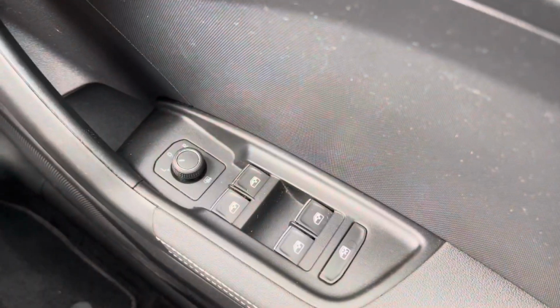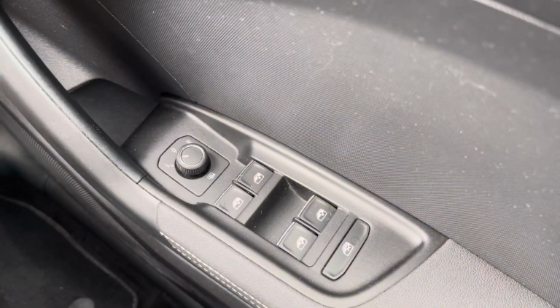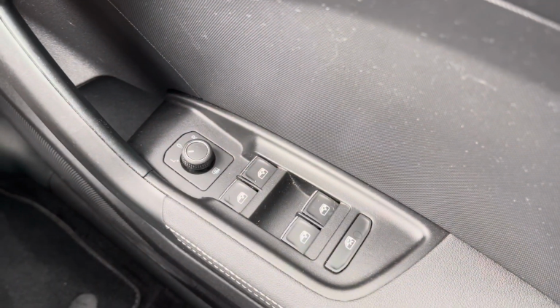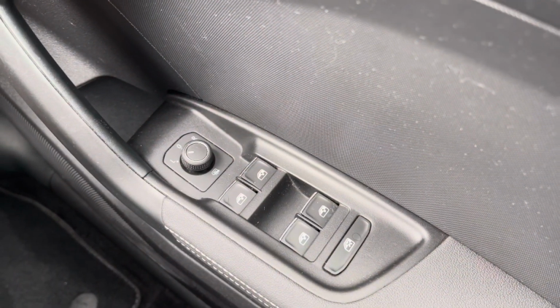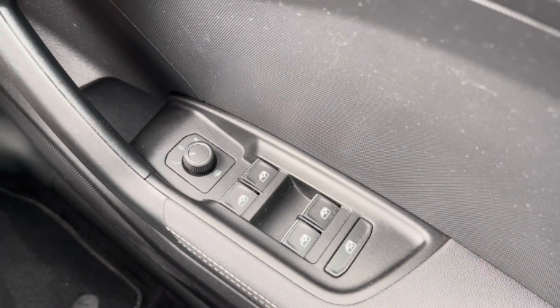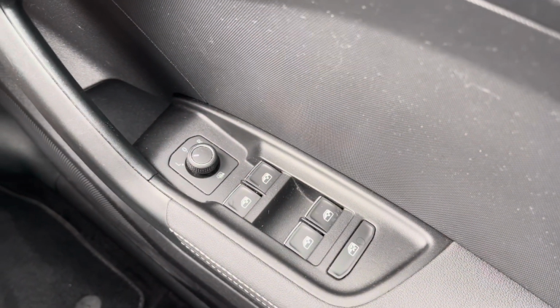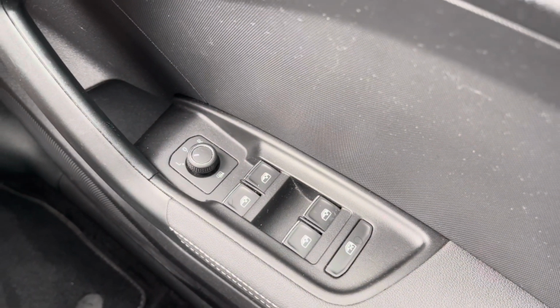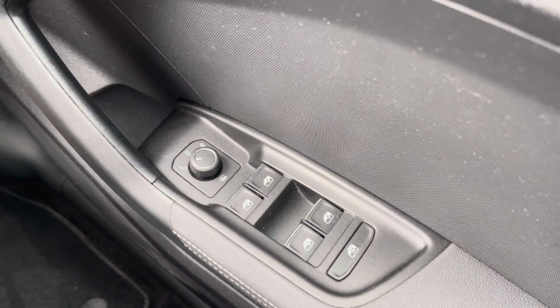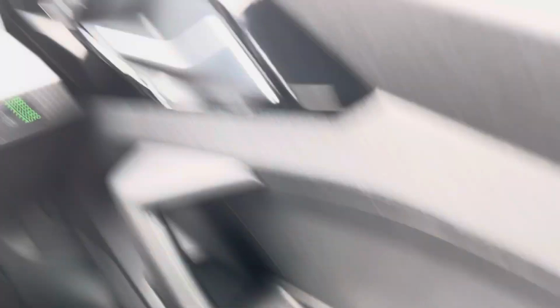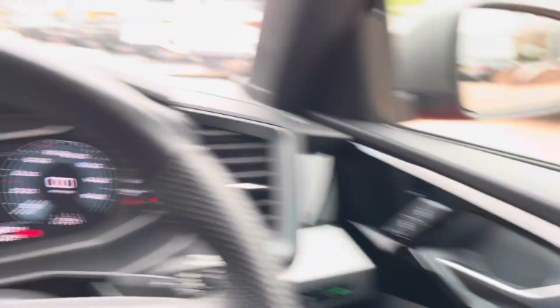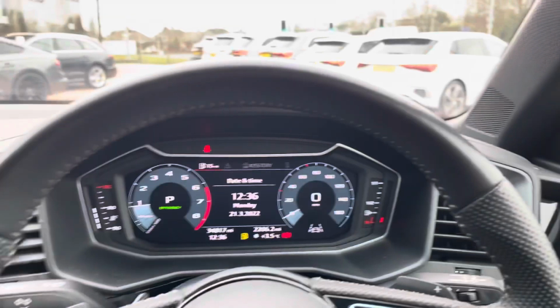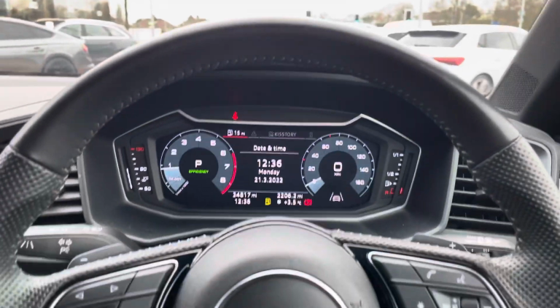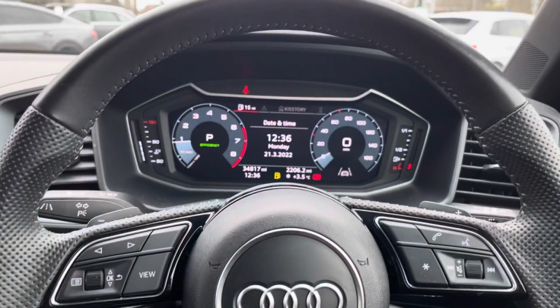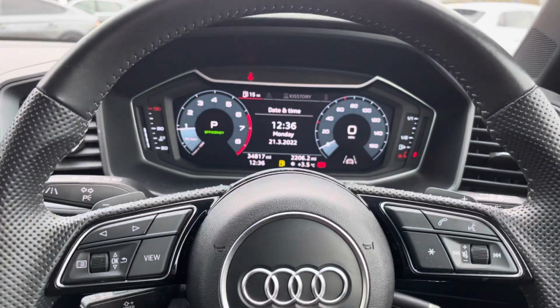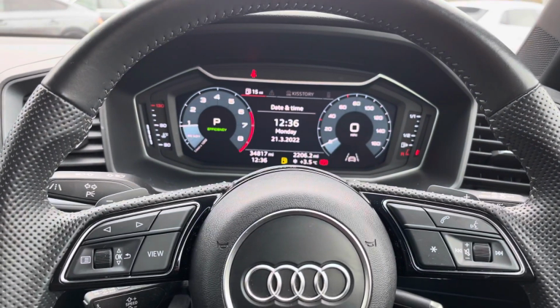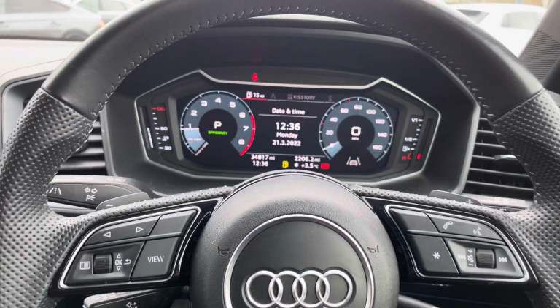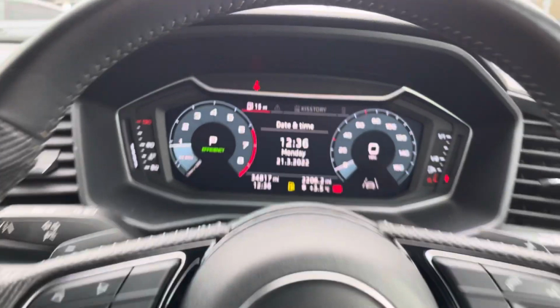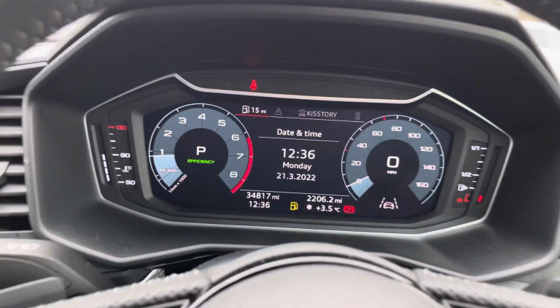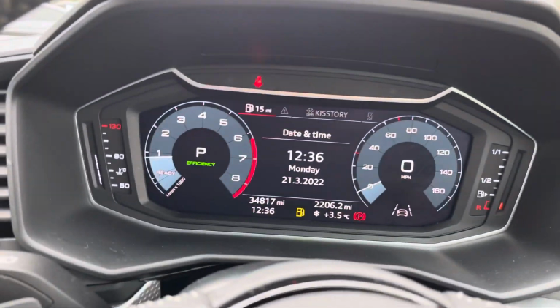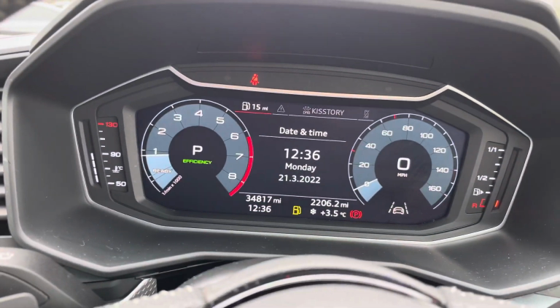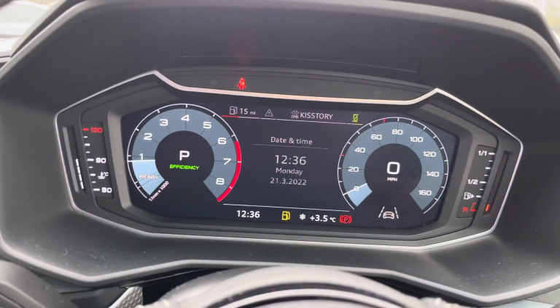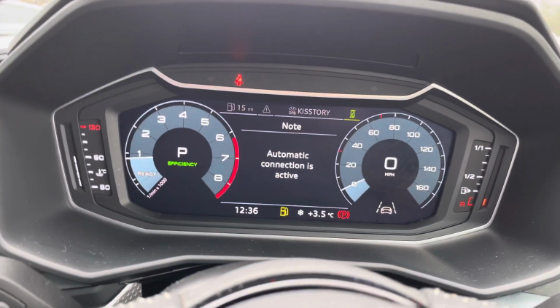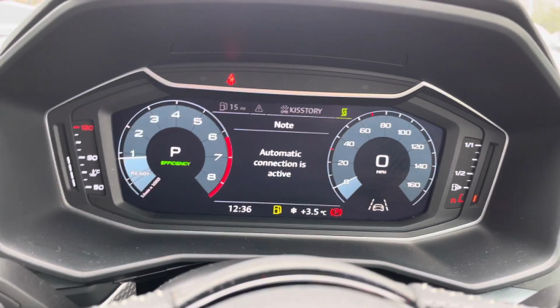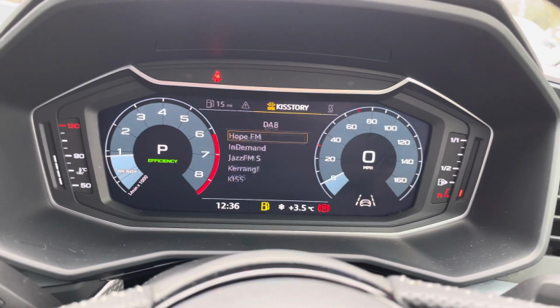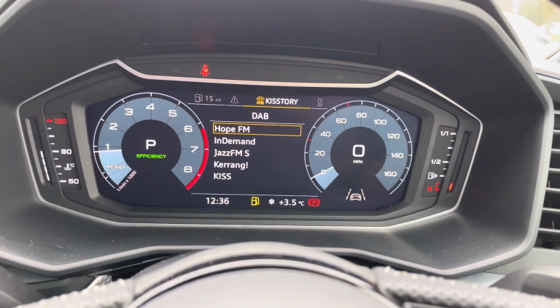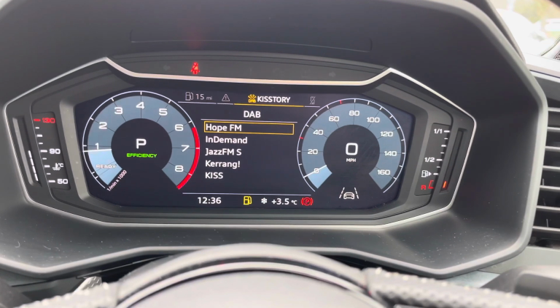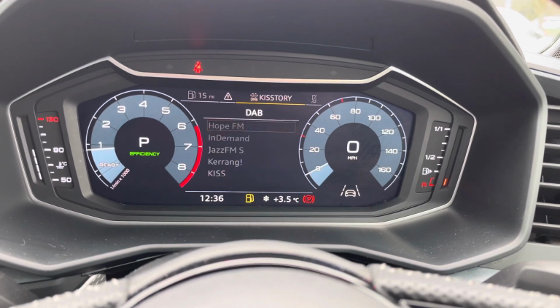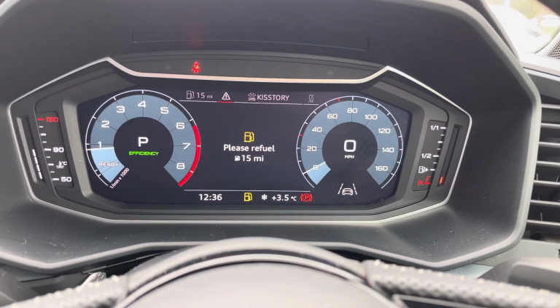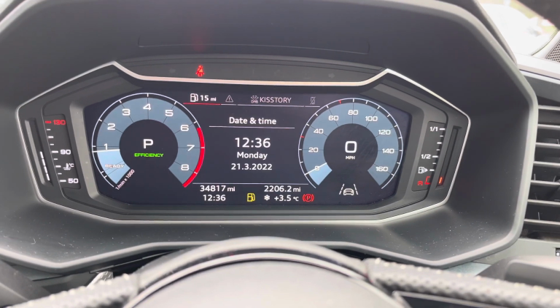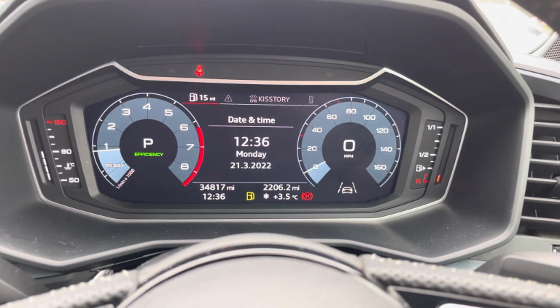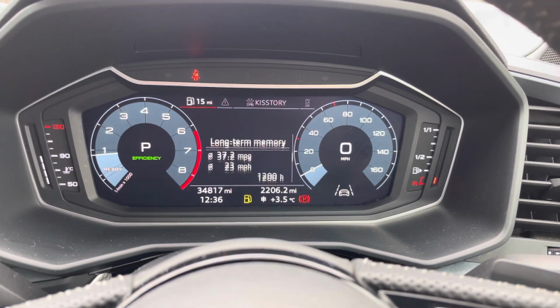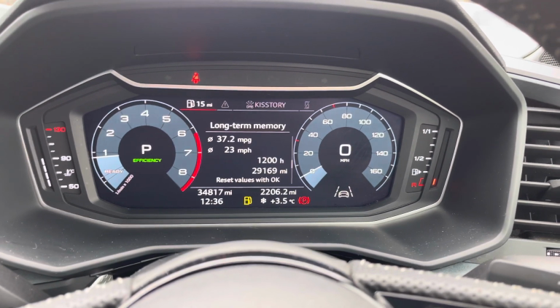Here we have the controls for the electric and heated wing mirrors as well as the front and back windows. Moving around, we have the button on the steering wheel for the Audi digital cockpit, where you can access your phone if it's connected, your radio stations, as well as any other driving information and settings.